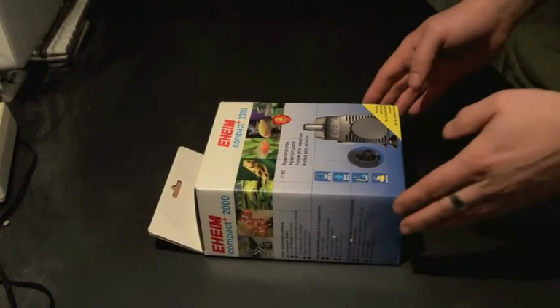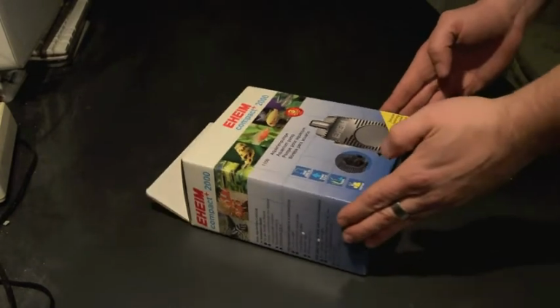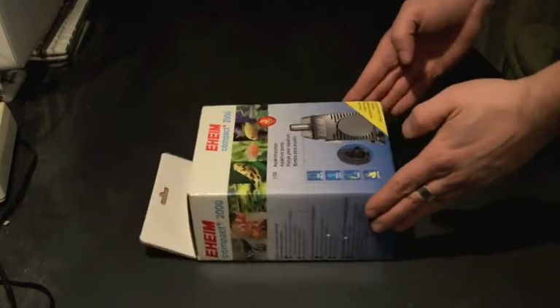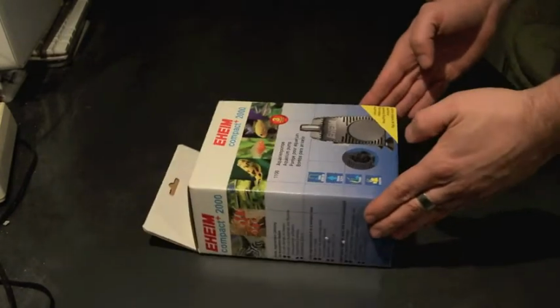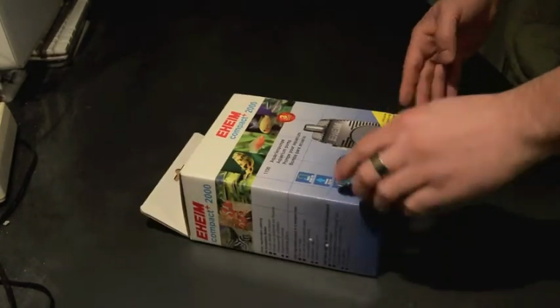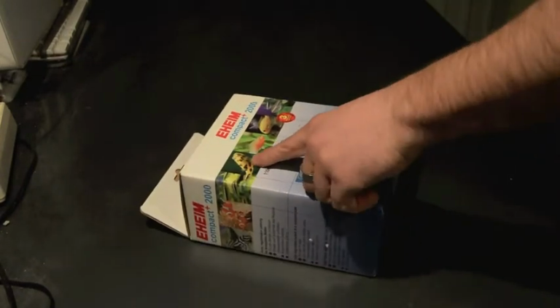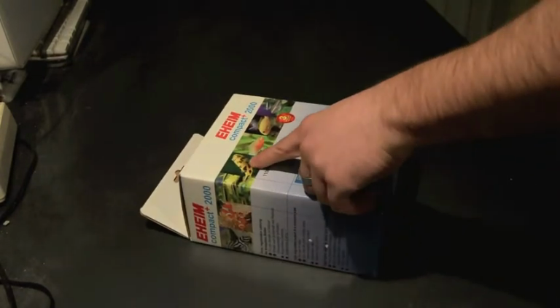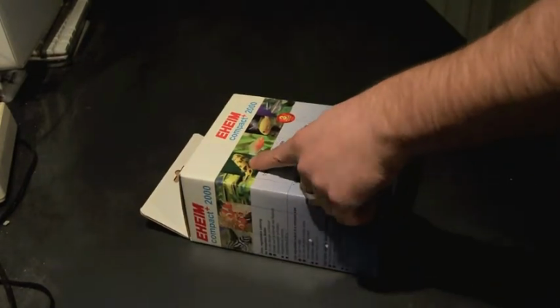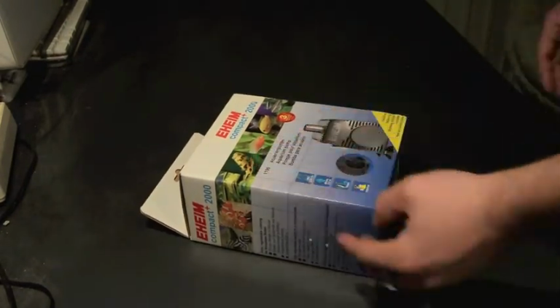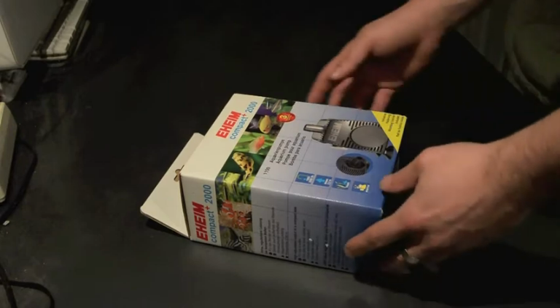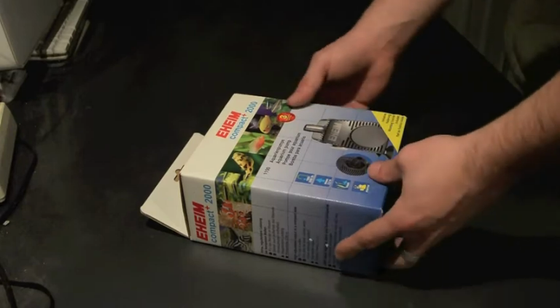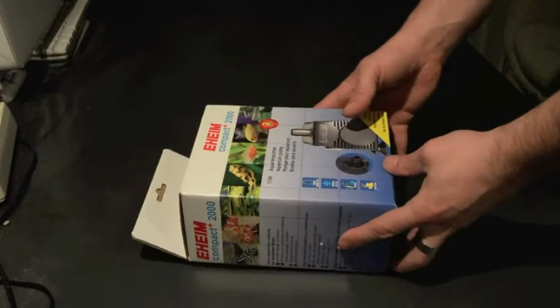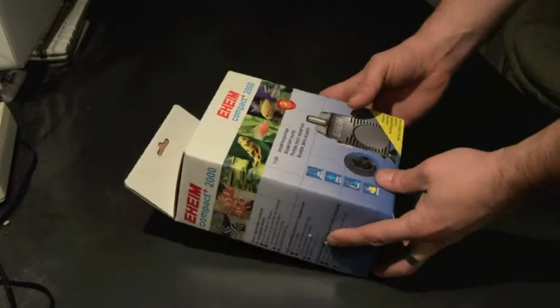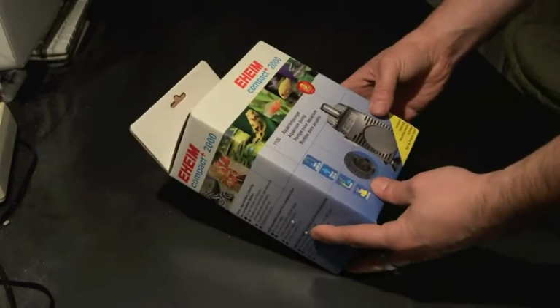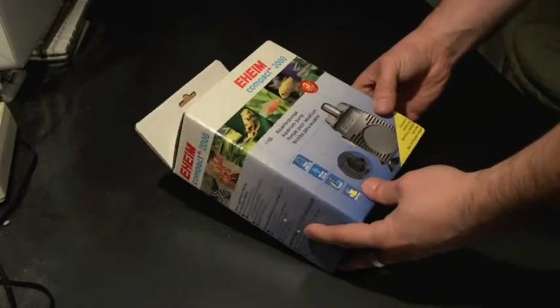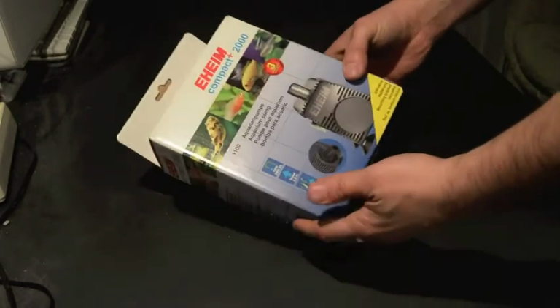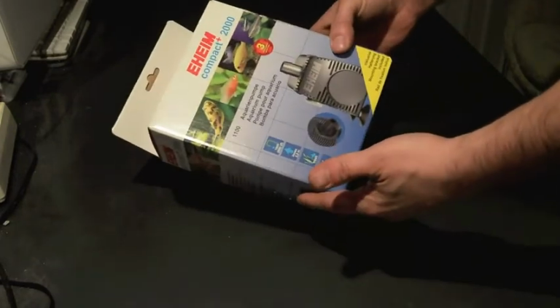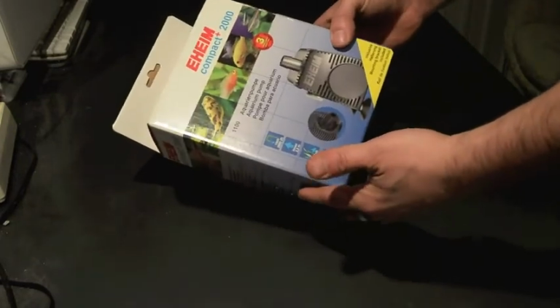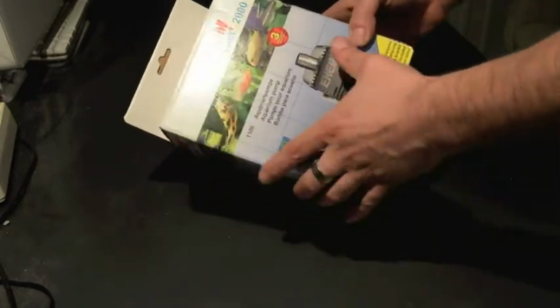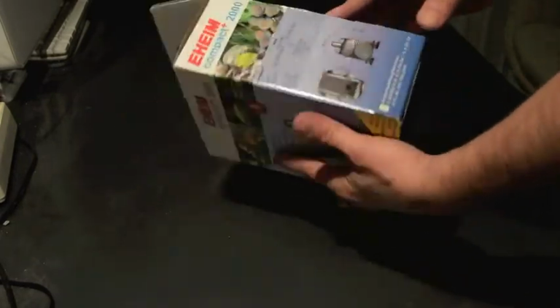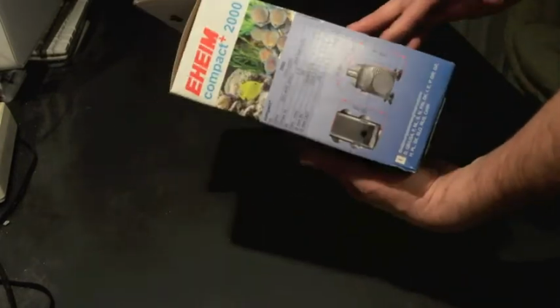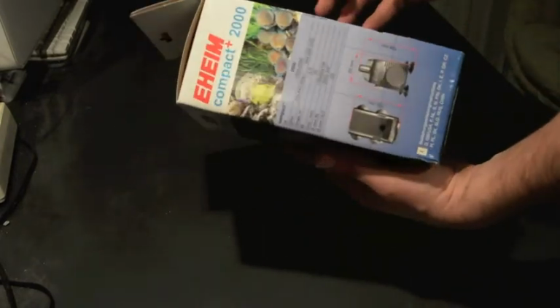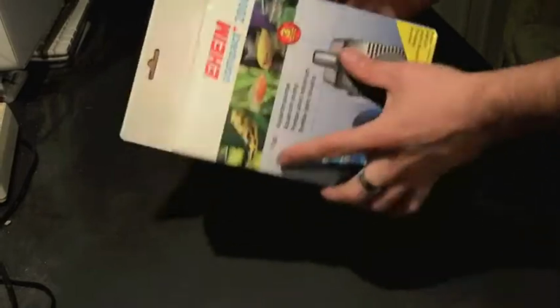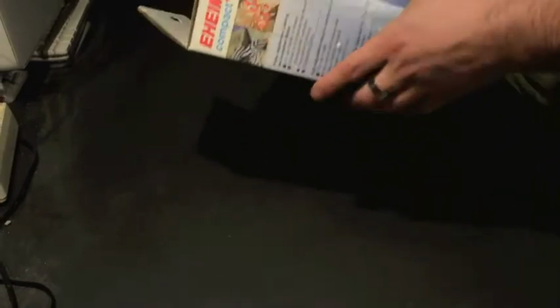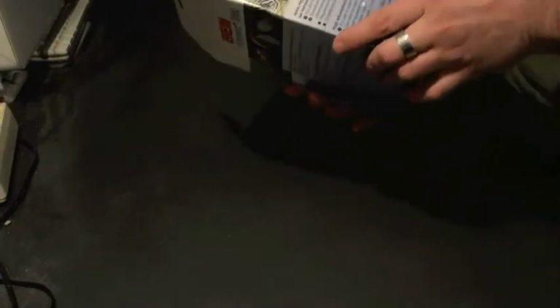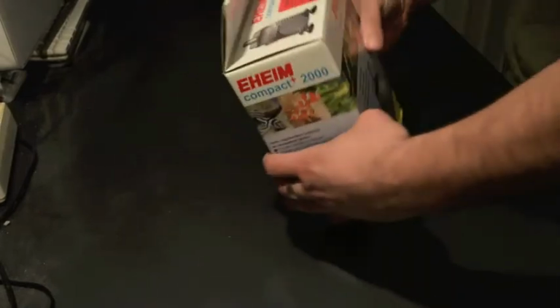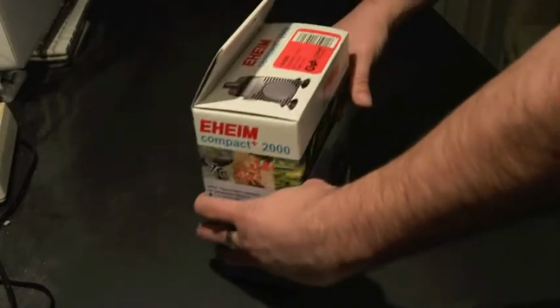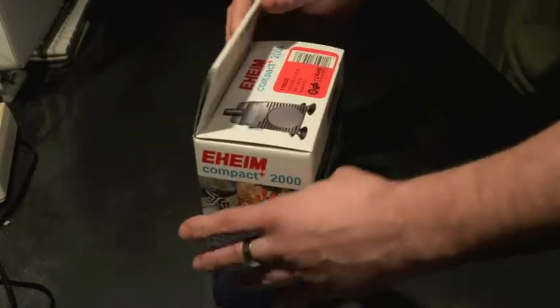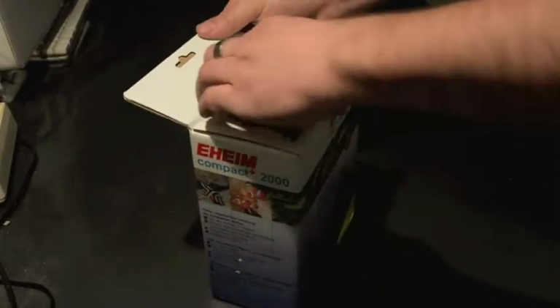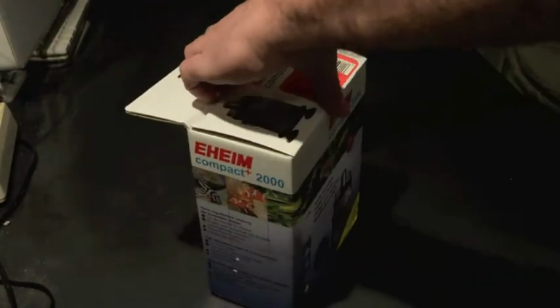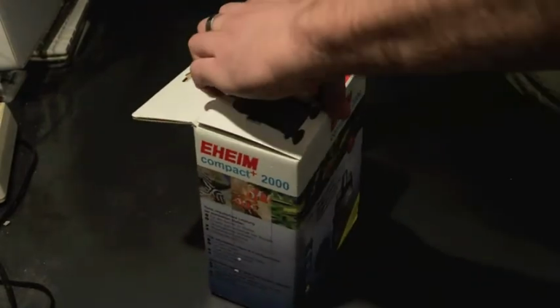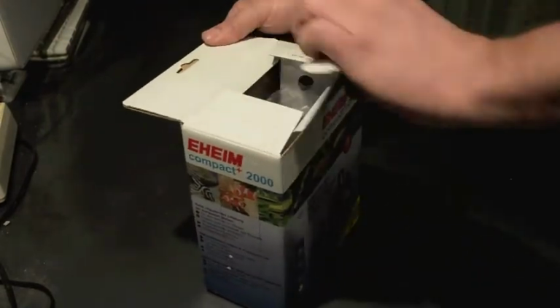There's the box. It looks normal, with a puffer fish on it. I really like puffer fish — it's a dwarf puffer, fresh water. Anyway, normal box, nothing unusual.